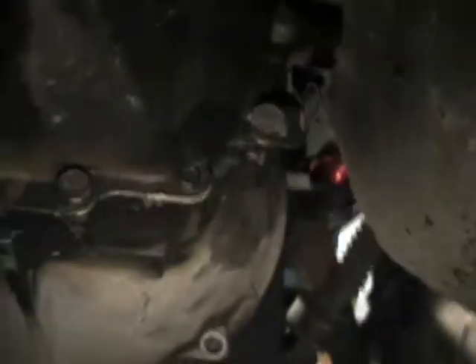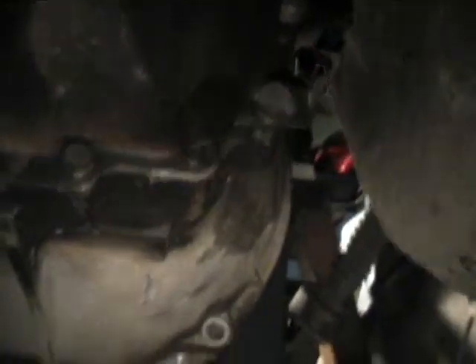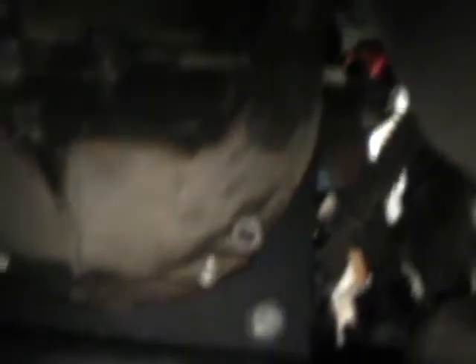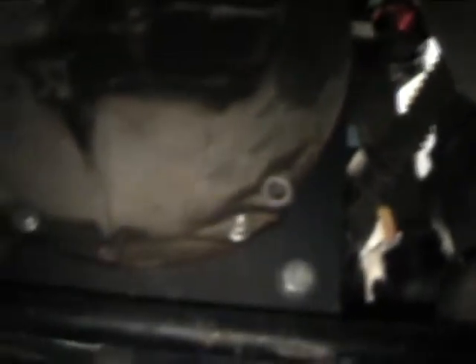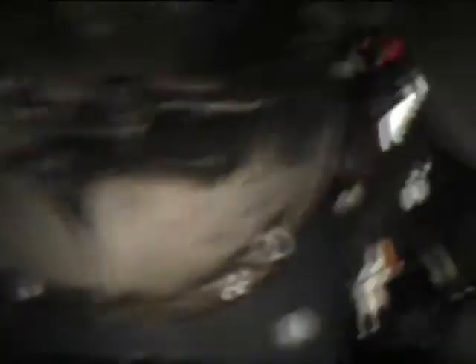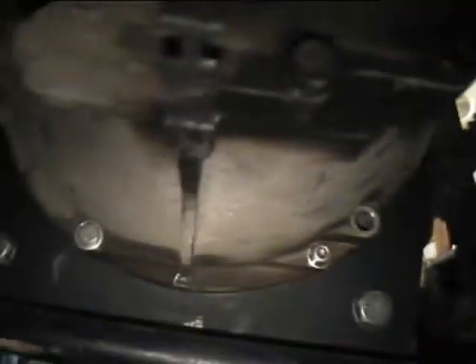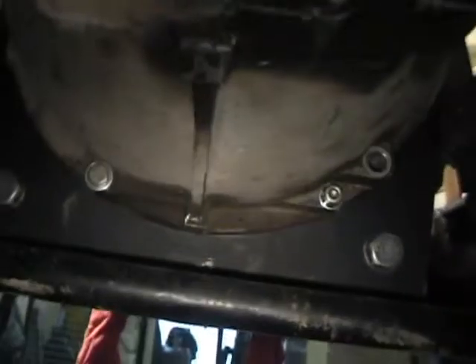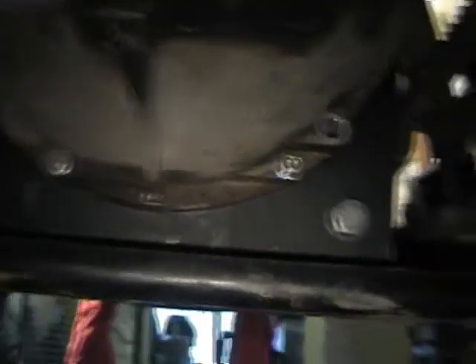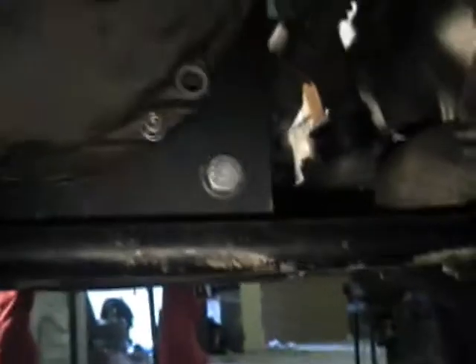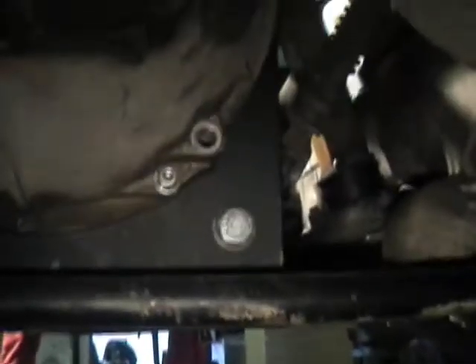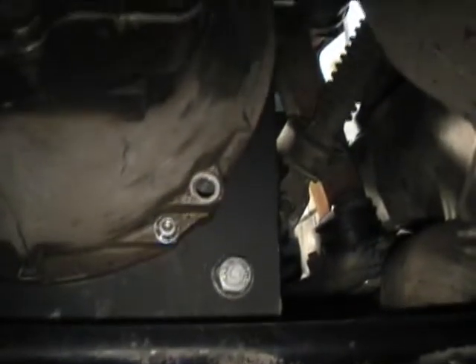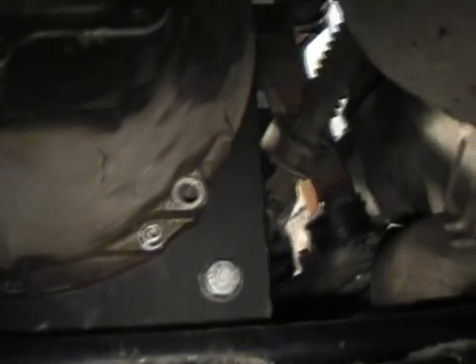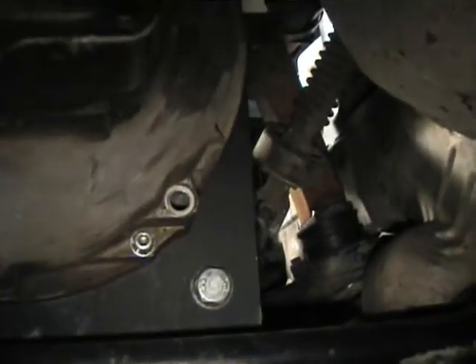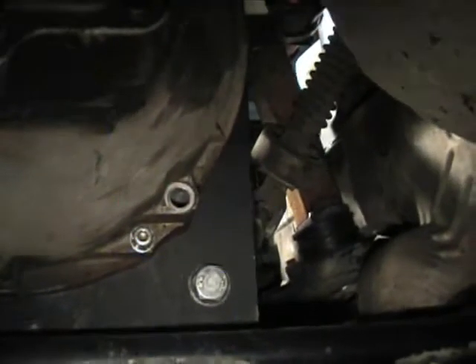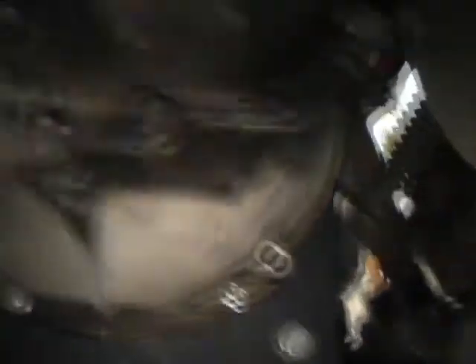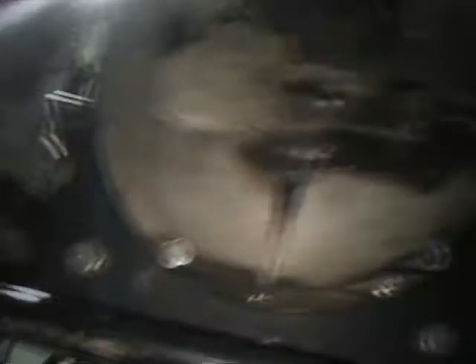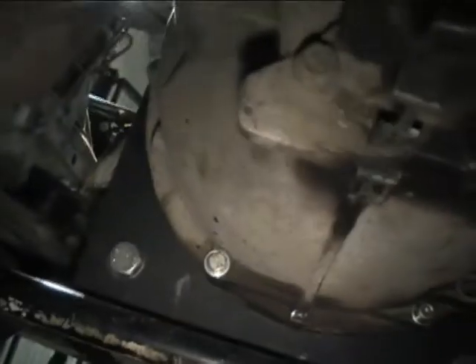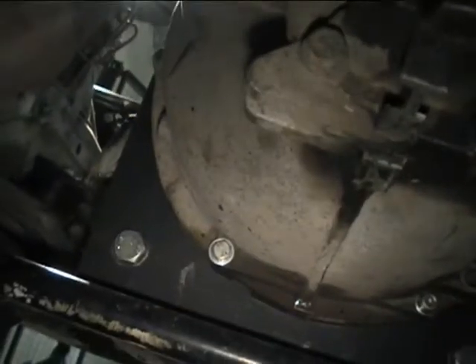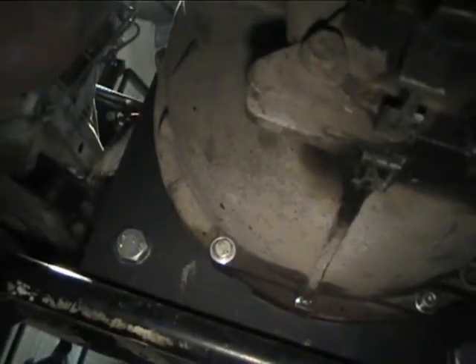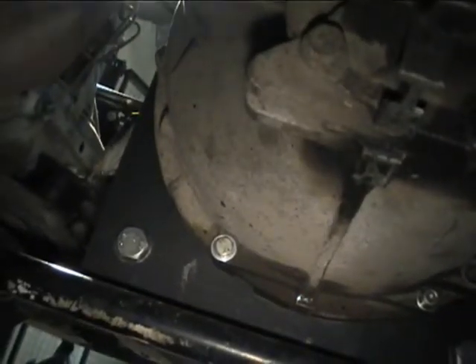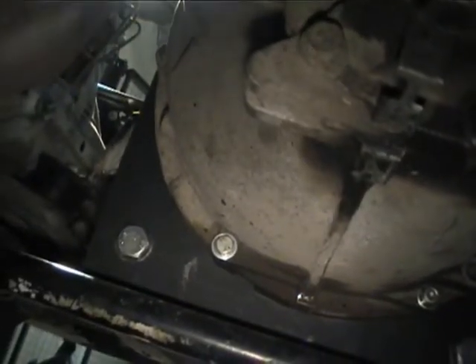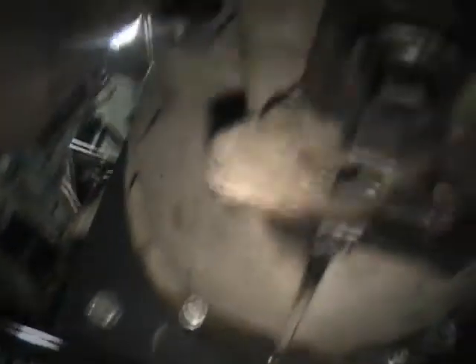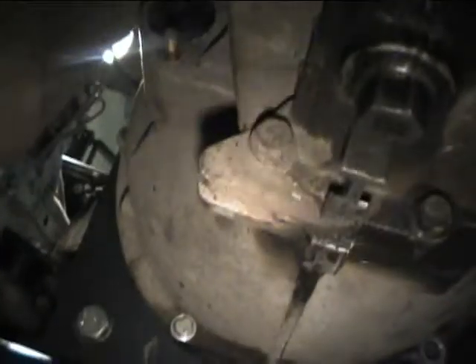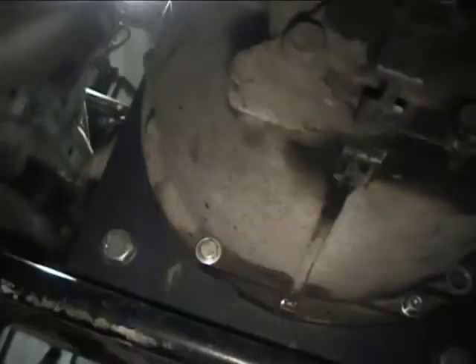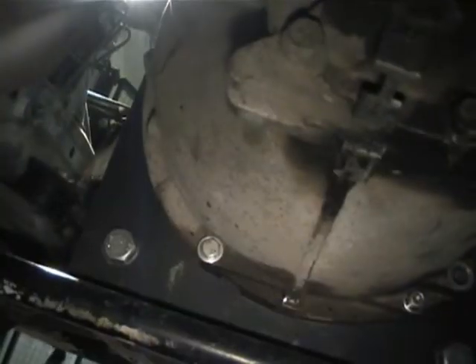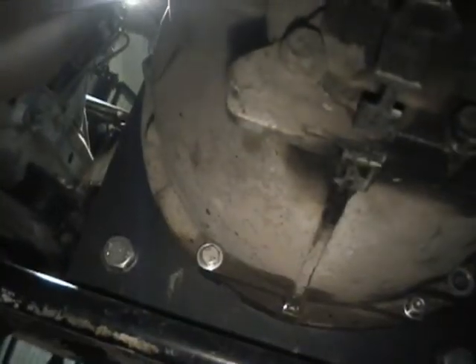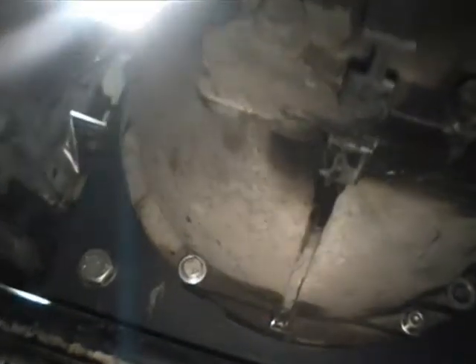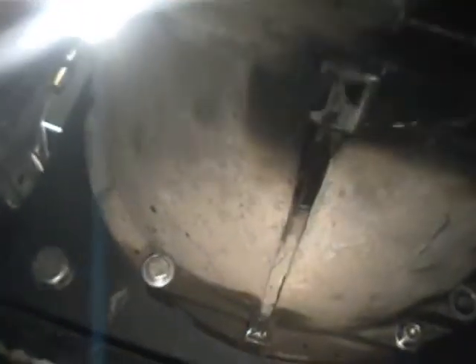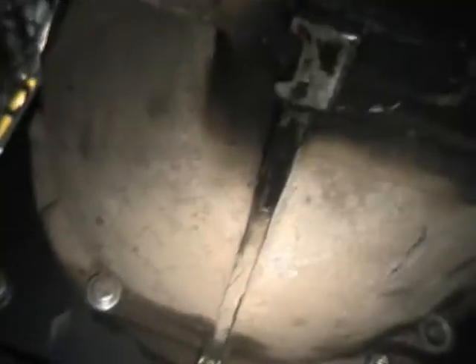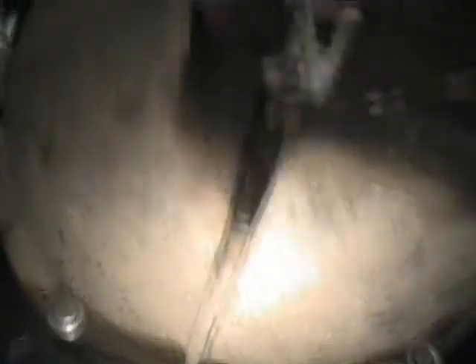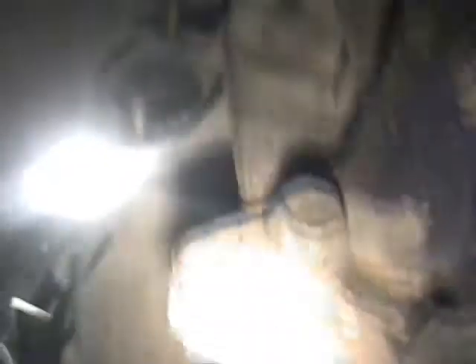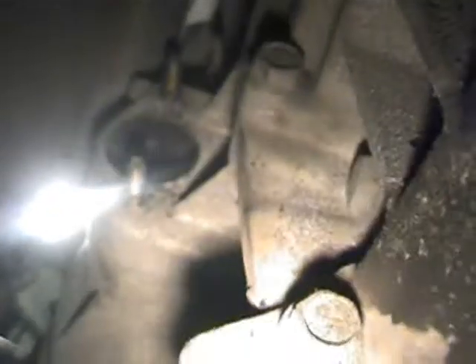This is our gearbox and adapter plate on there. From the under-view here you can probably see it a little bit better. We've gone for the clutchless option.